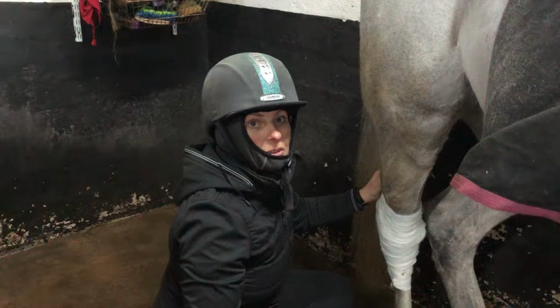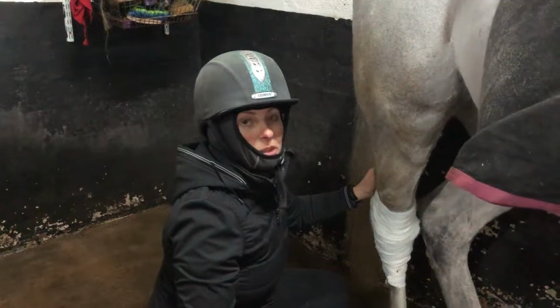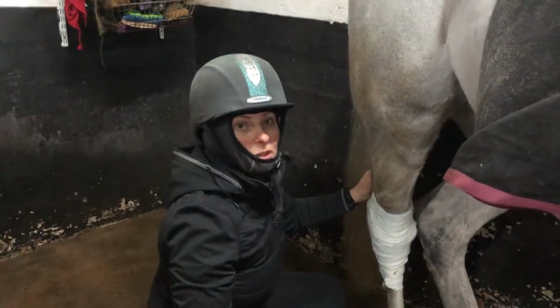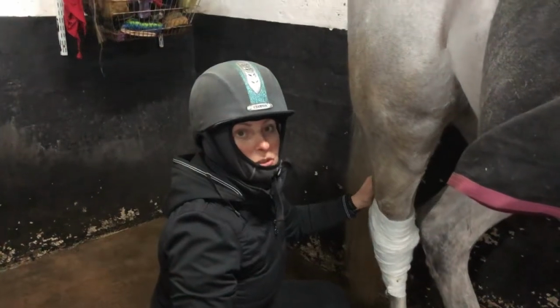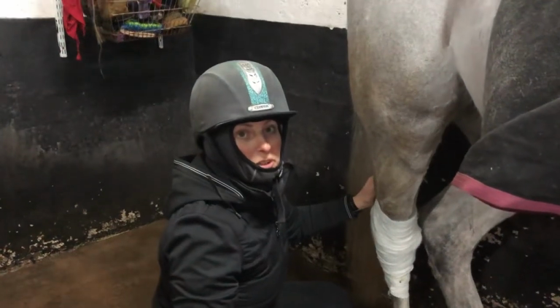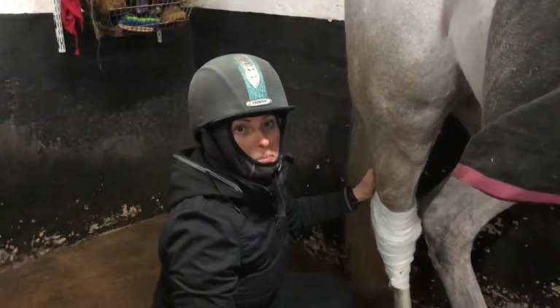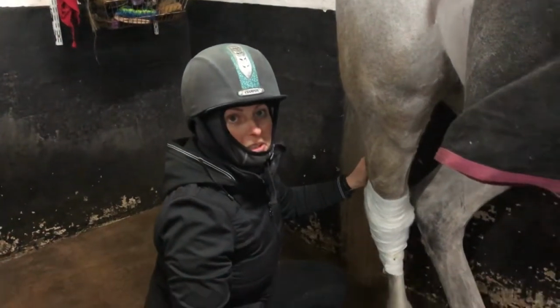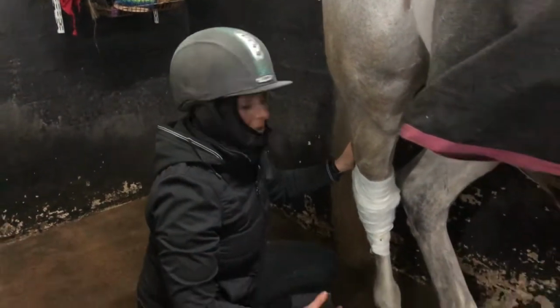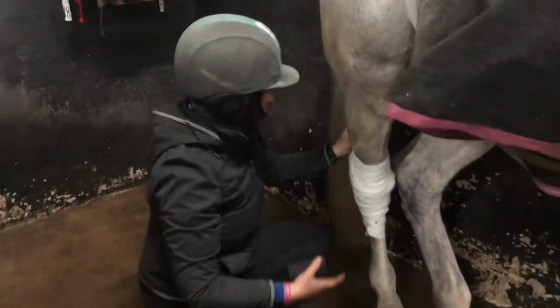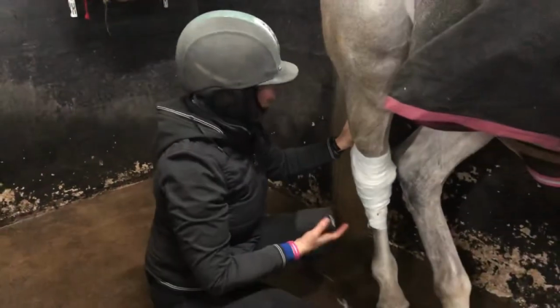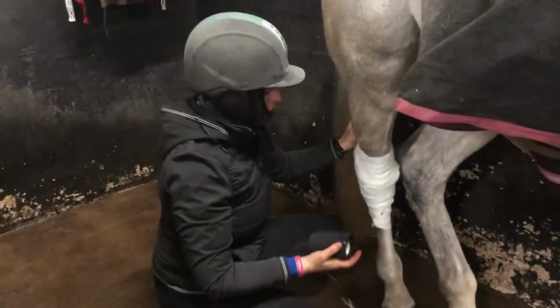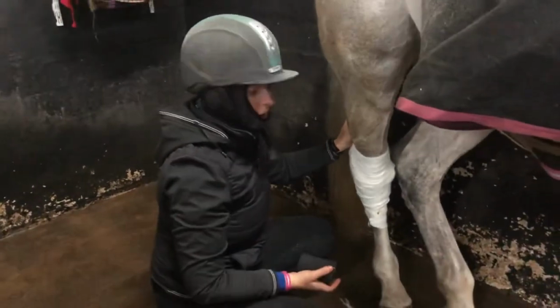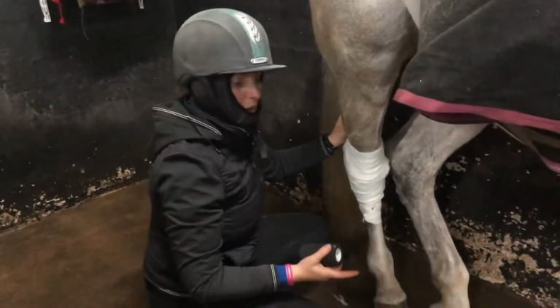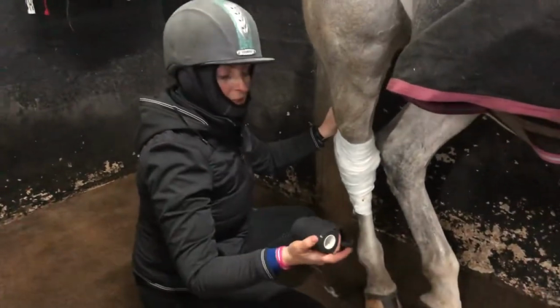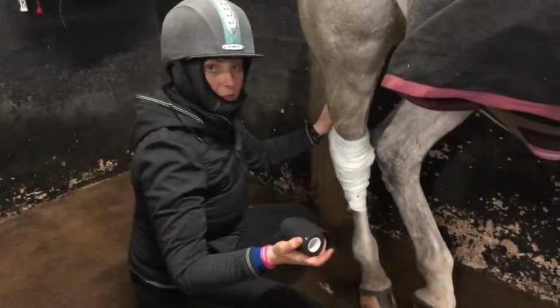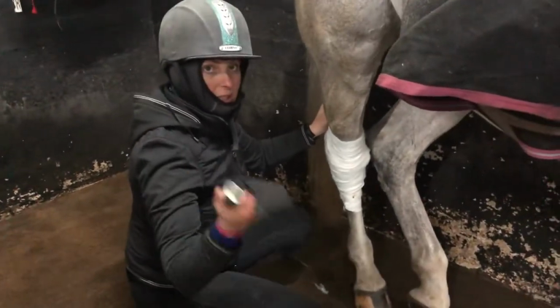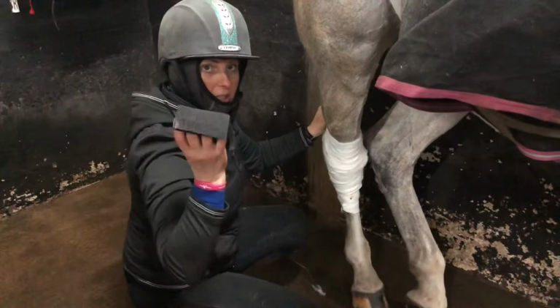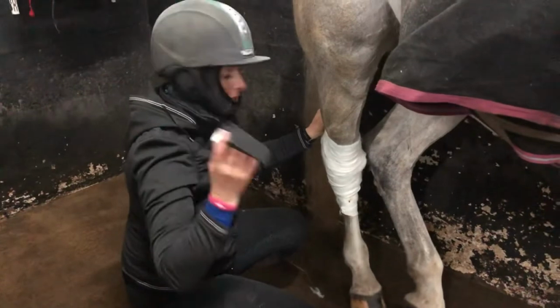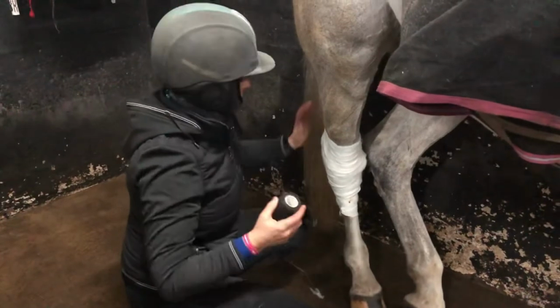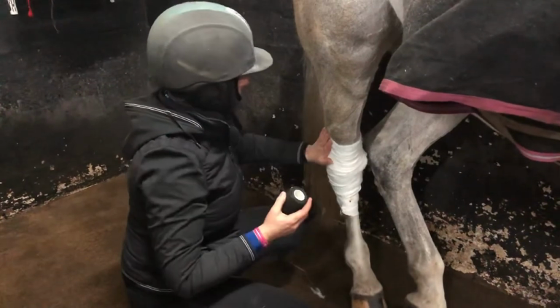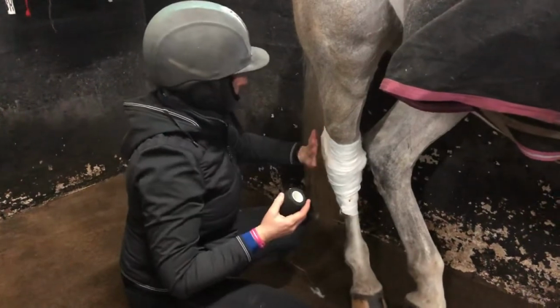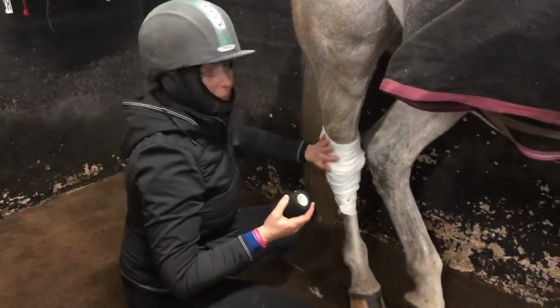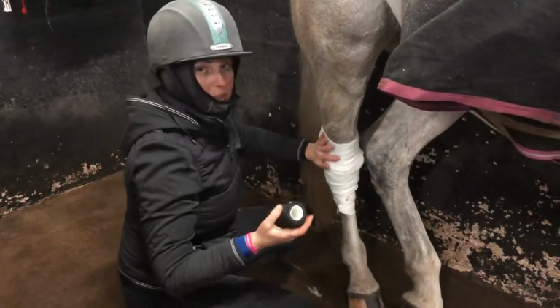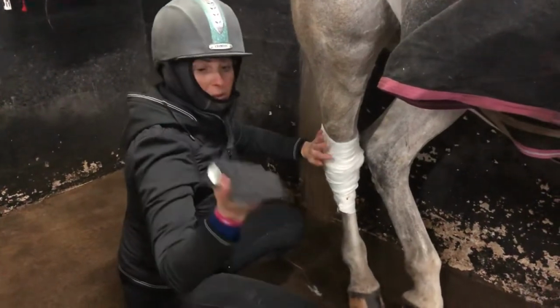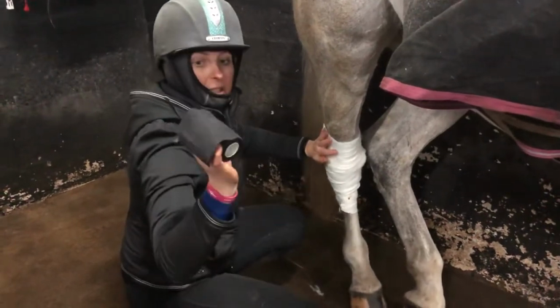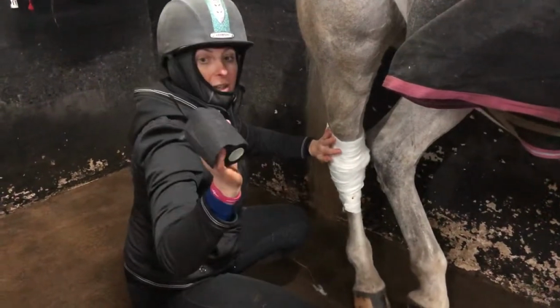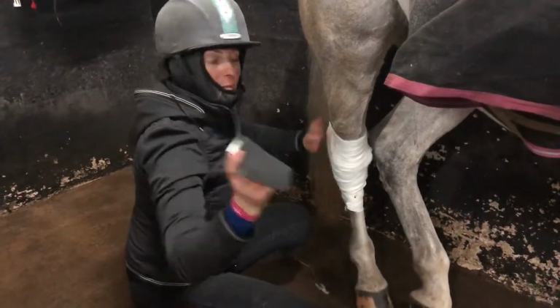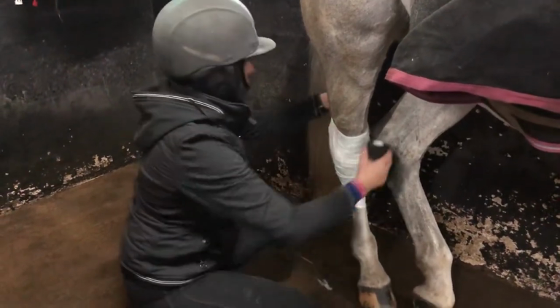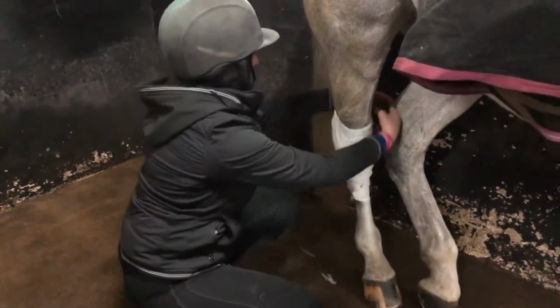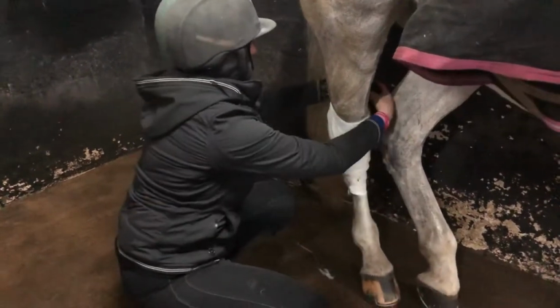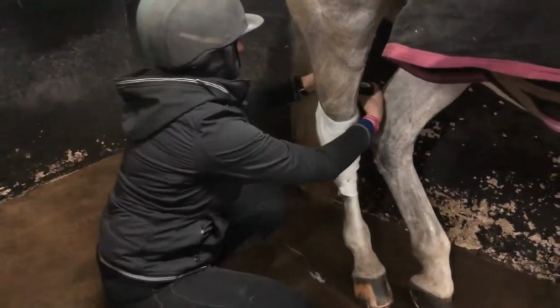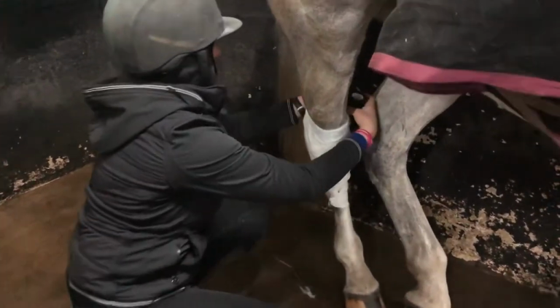I'm going to show you how to do a figure of eight bandage. This is for a hock or a knee injury. There's already padding on, and then we've got some Animal Intex bandages.